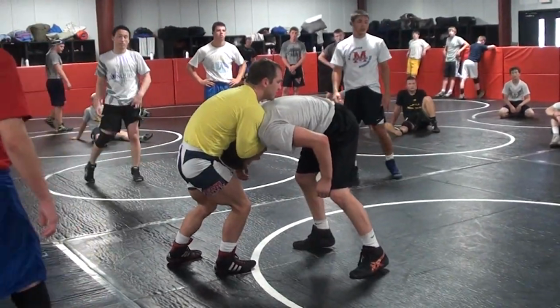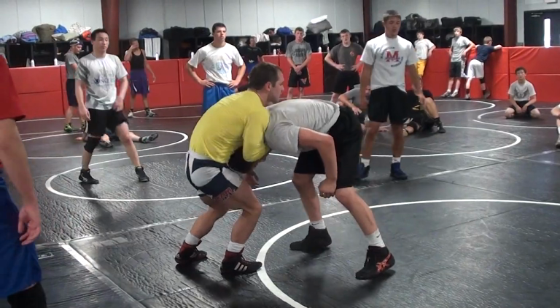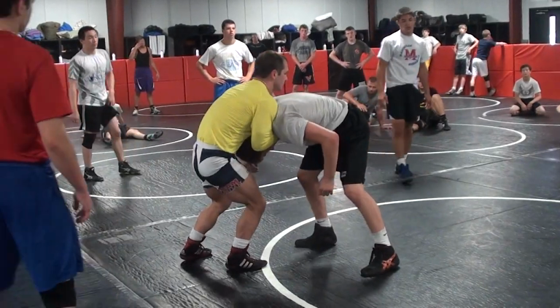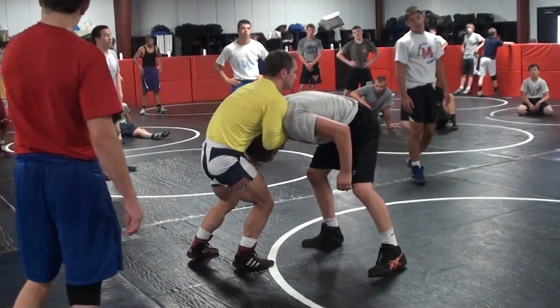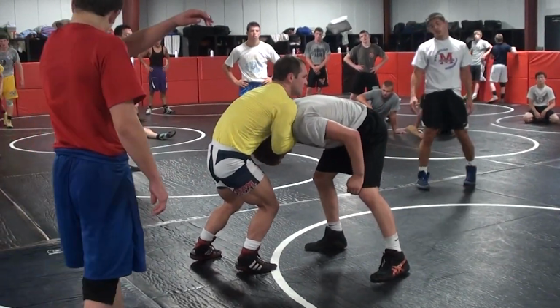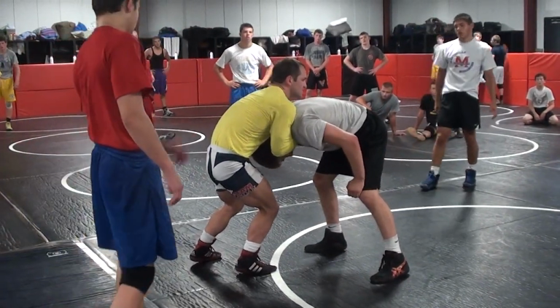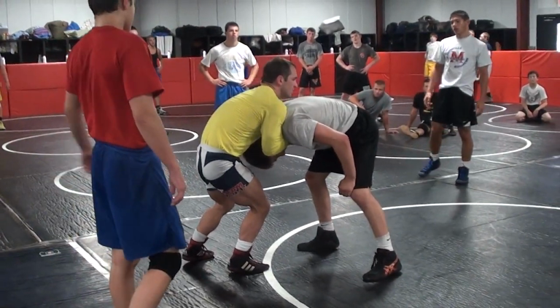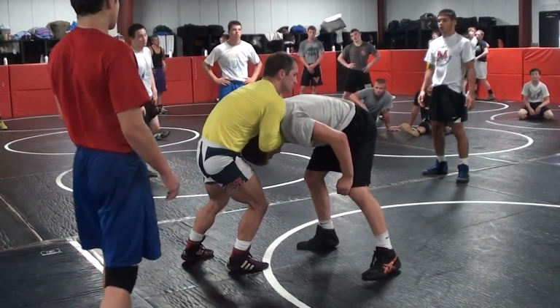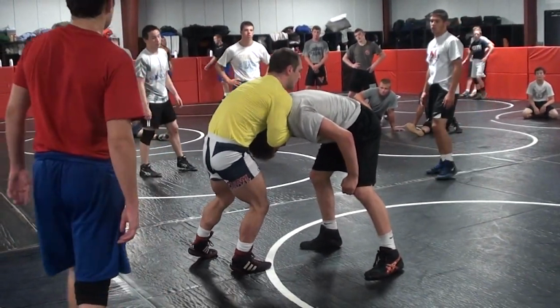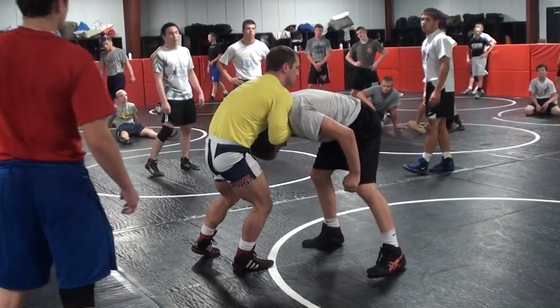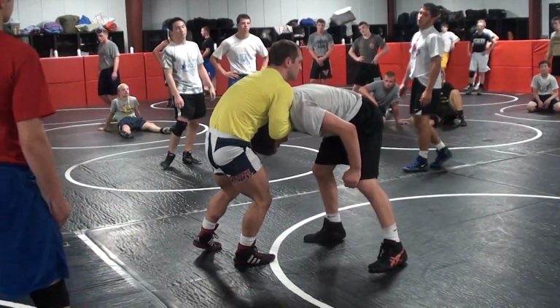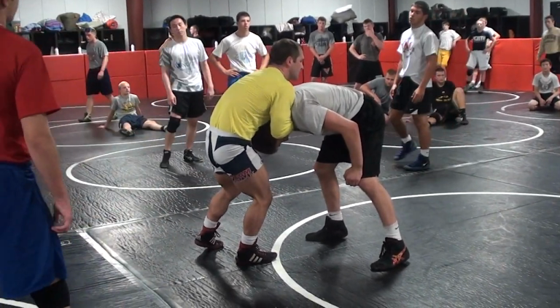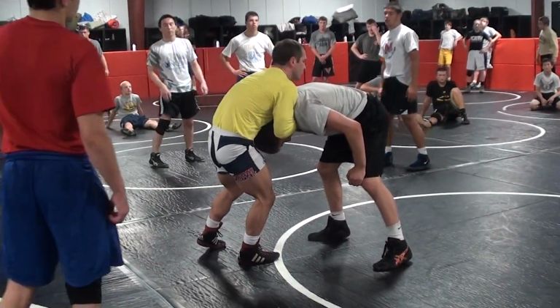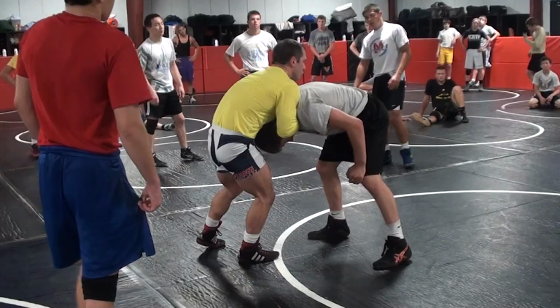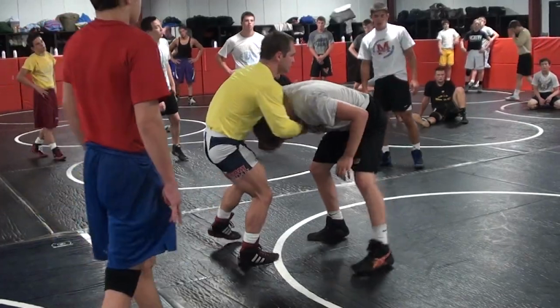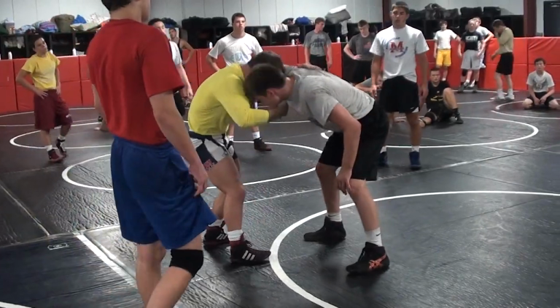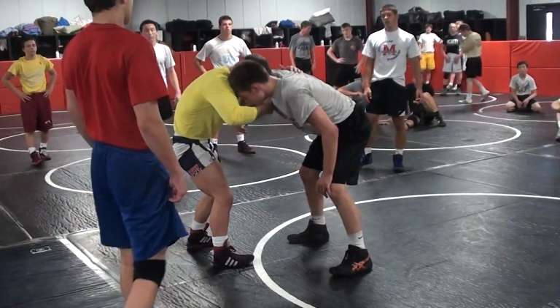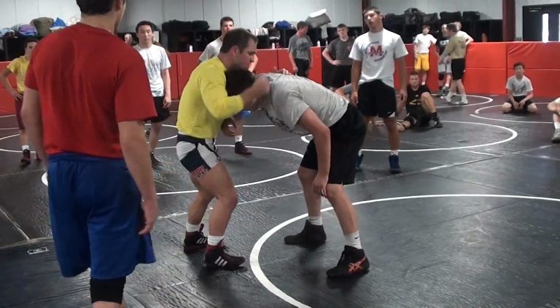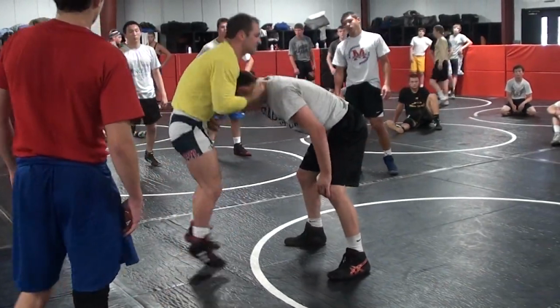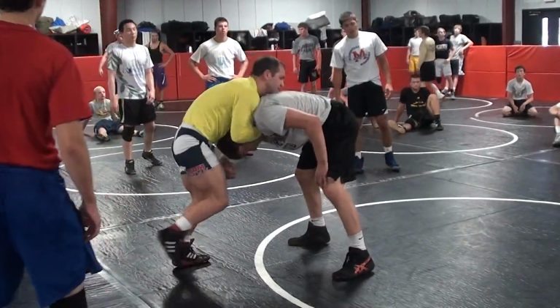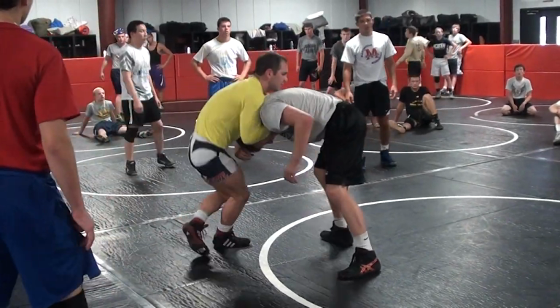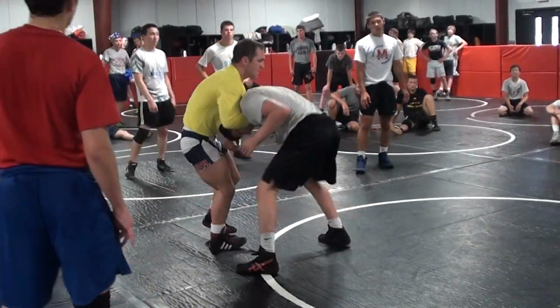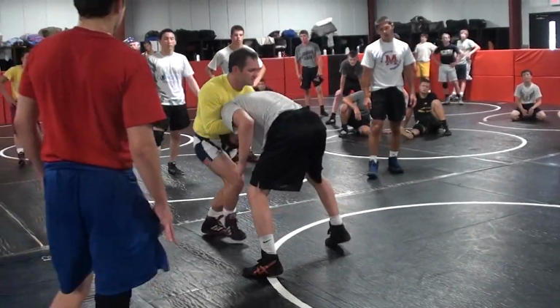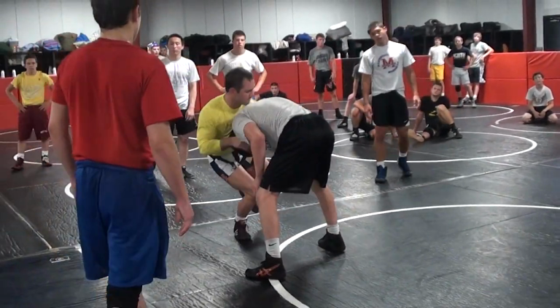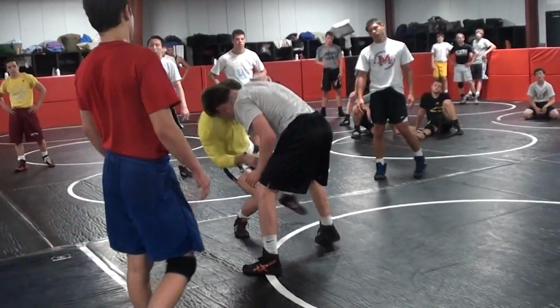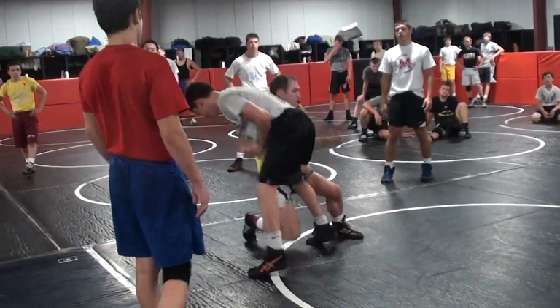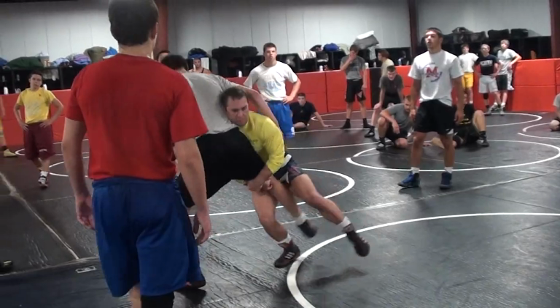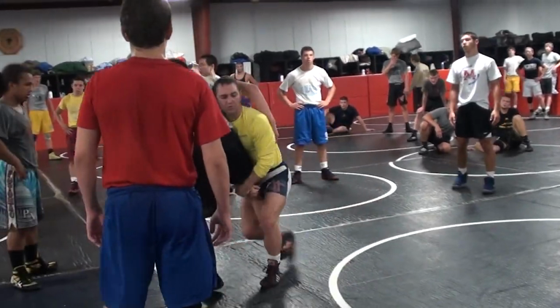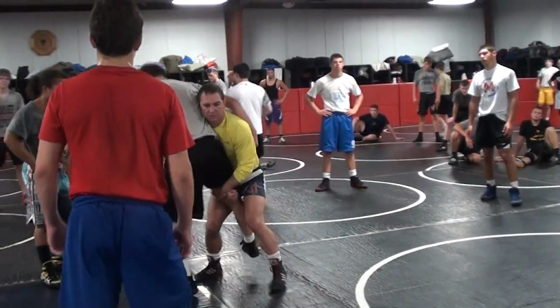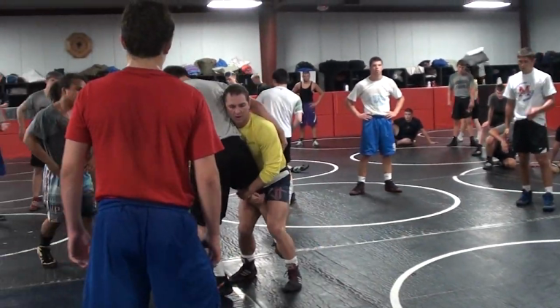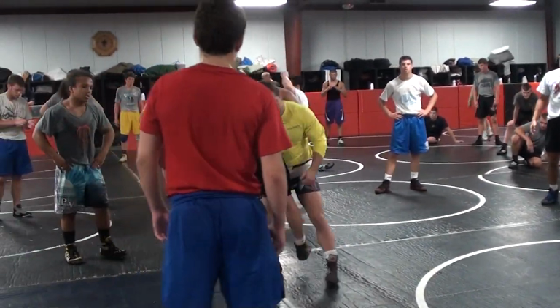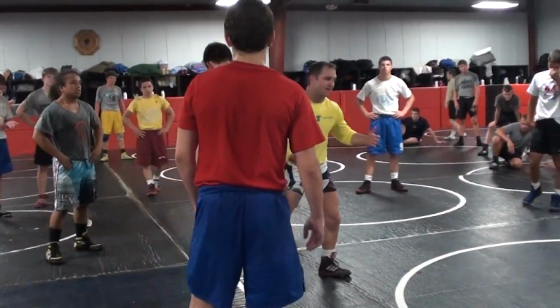I go to the front headlock. Some of you guys are skipping this. You're either starting from the front headlock, underhook, or you're starting from here. I snap at the front headlock, and then I let his head come out as I go to my high crutch. It's a setup.